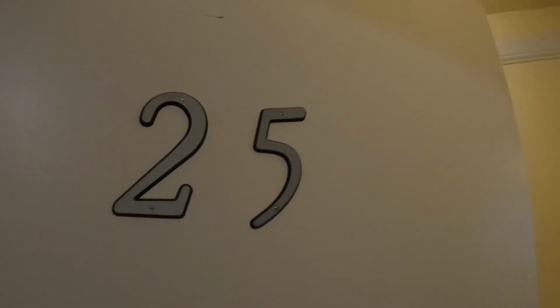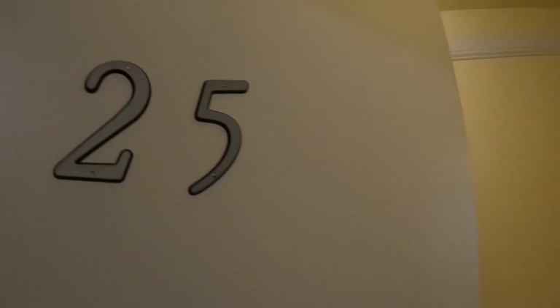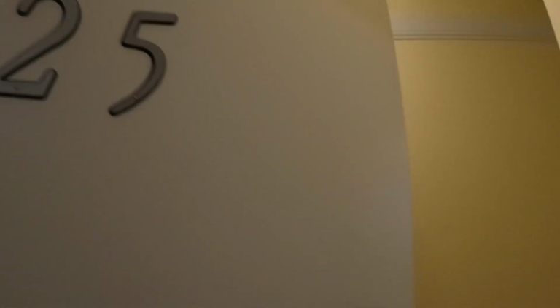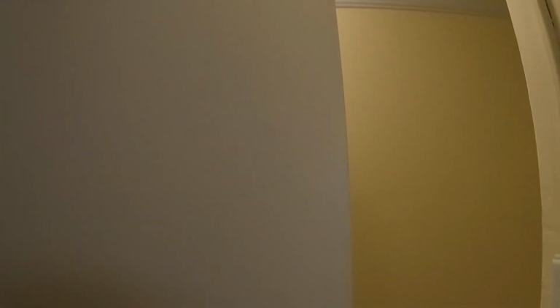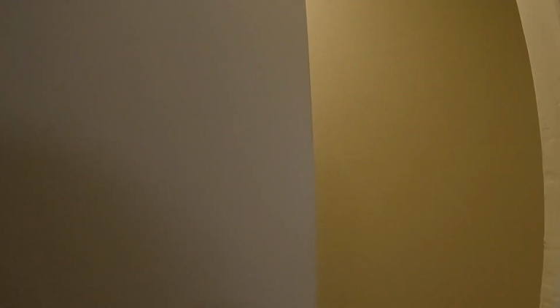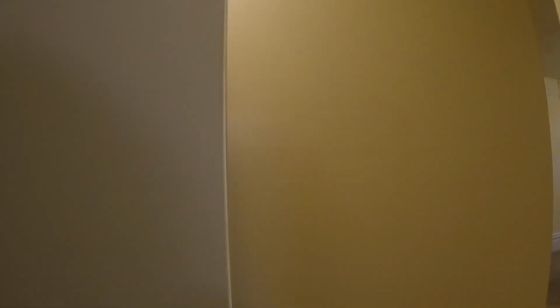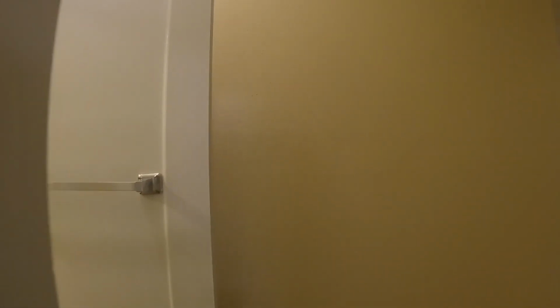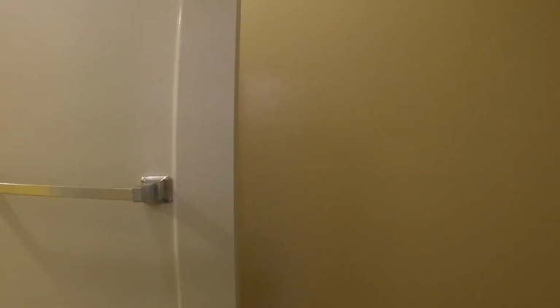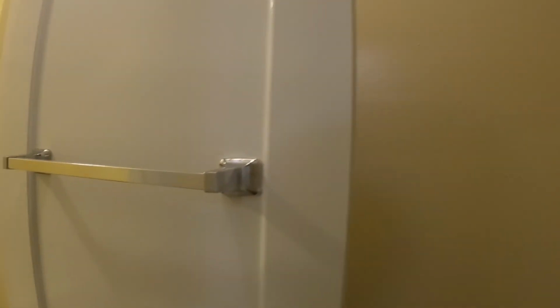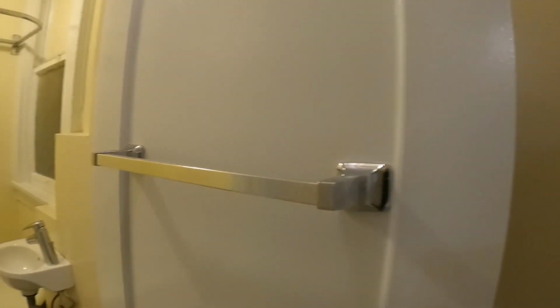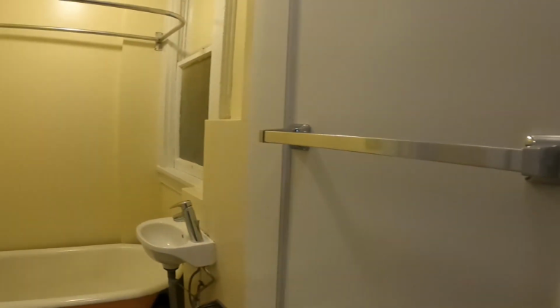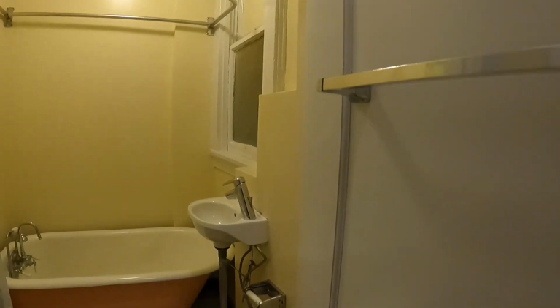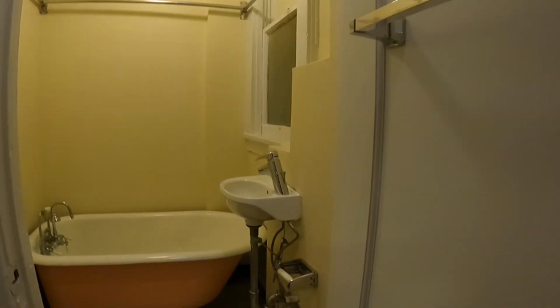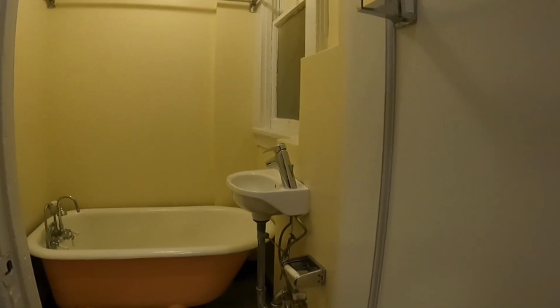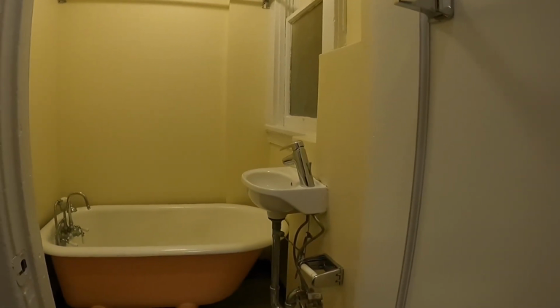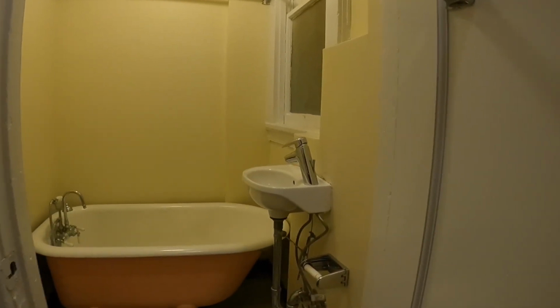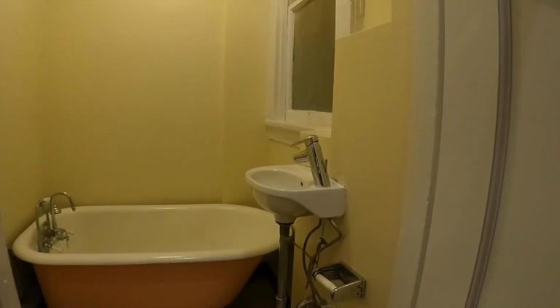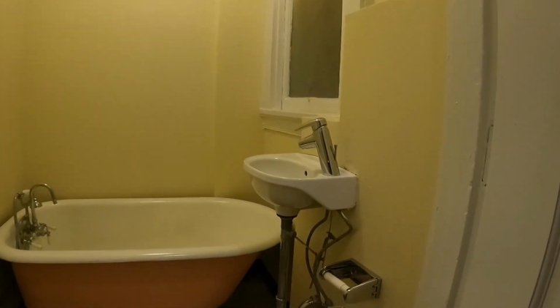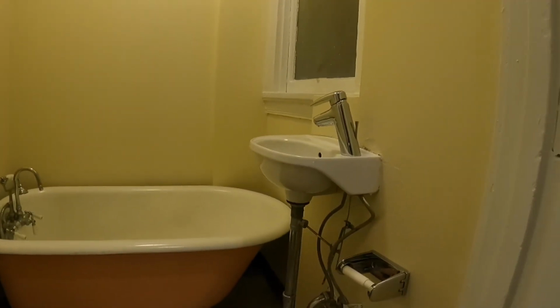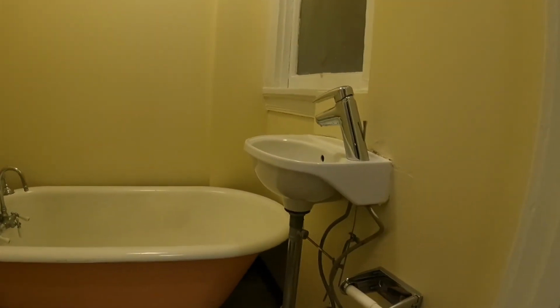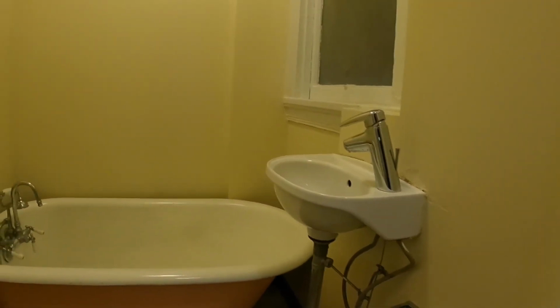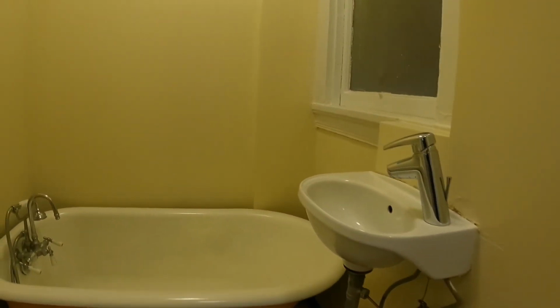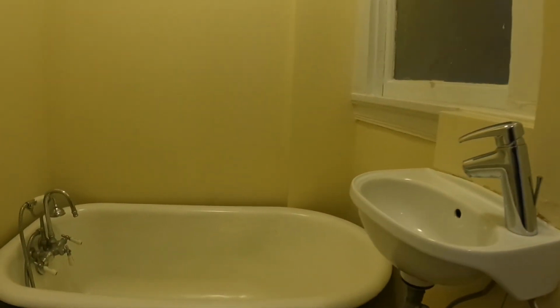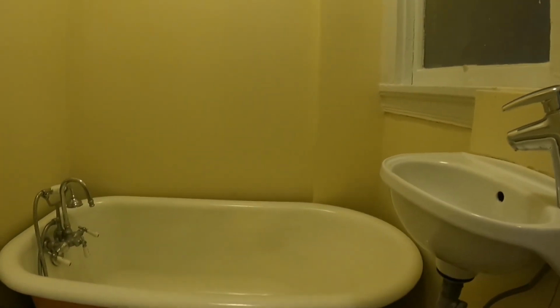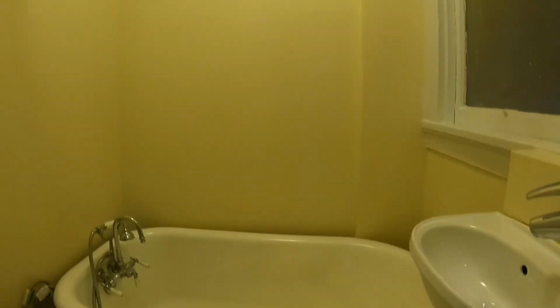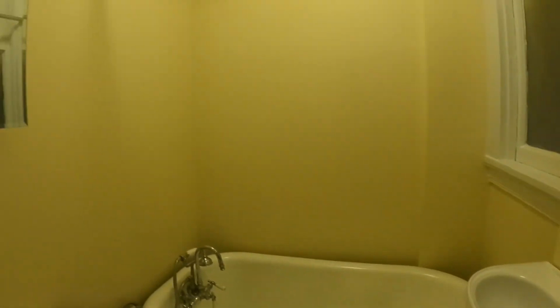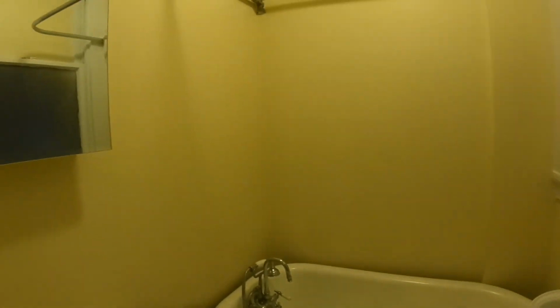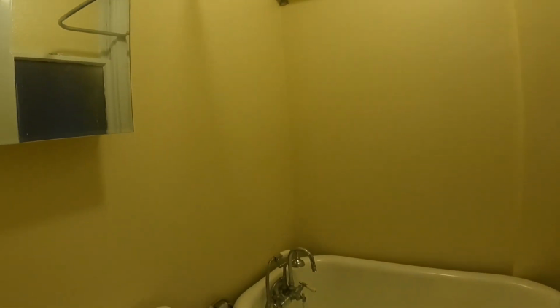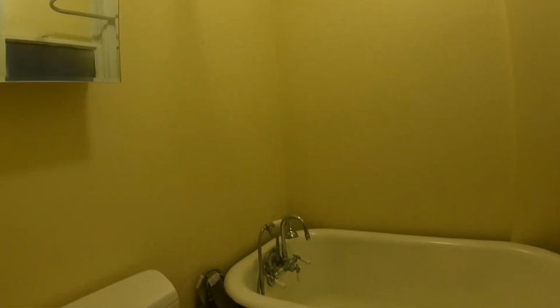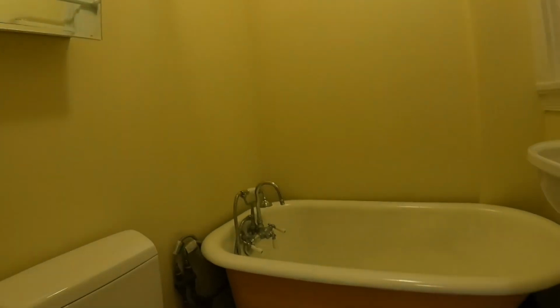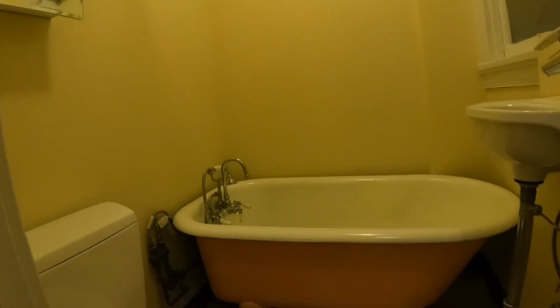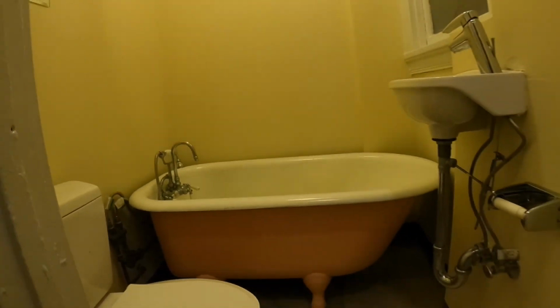Hello, welcome to 550 Leavenworth, unit 25. This studio has a full bath with tub and shower — it's a clawfoot tub. There is also a sink, medicine cabinet, and toilet in here as well.